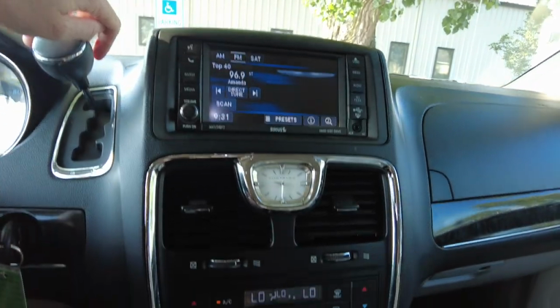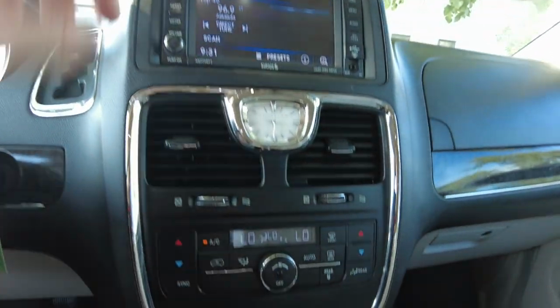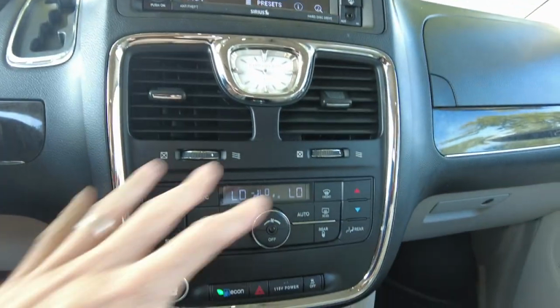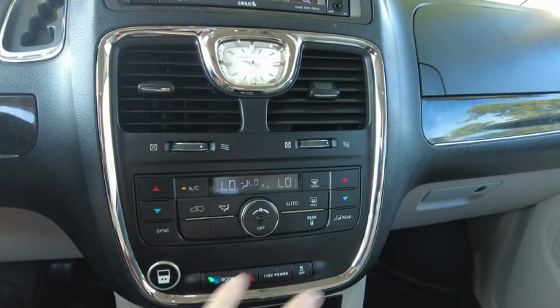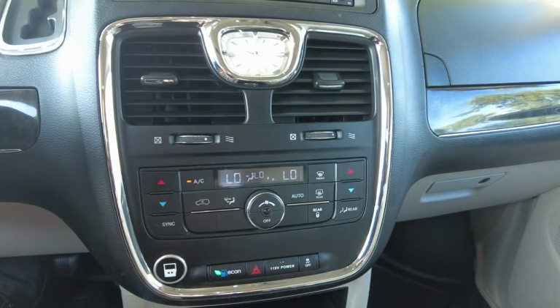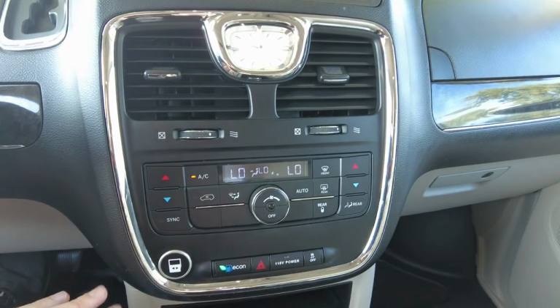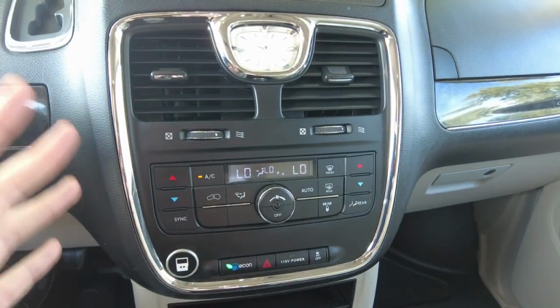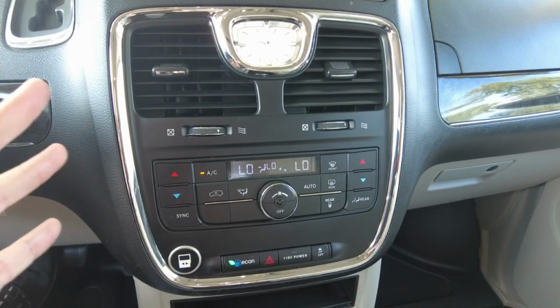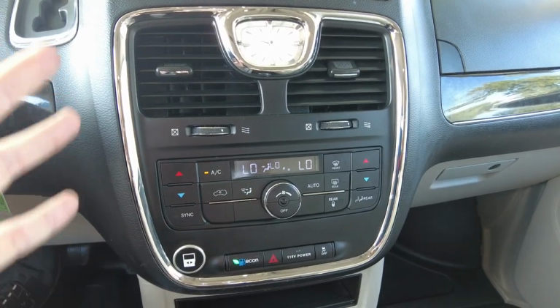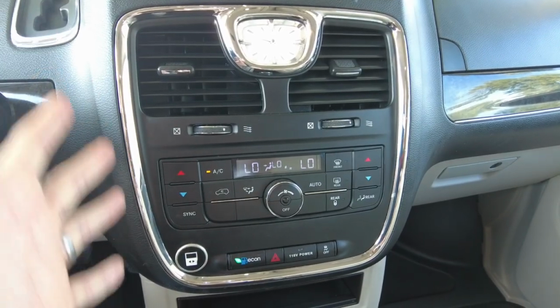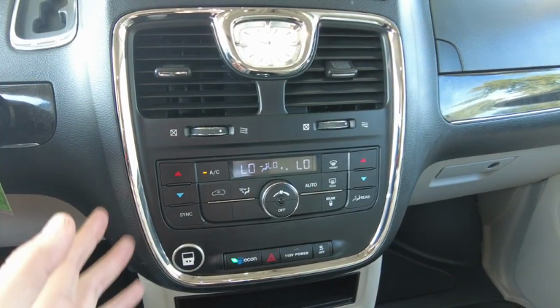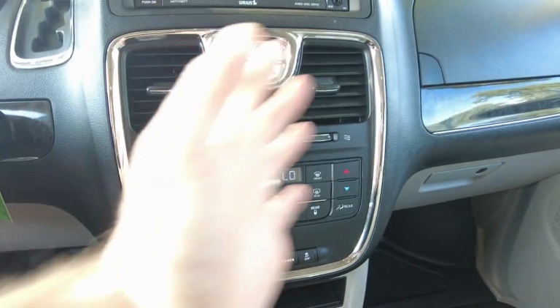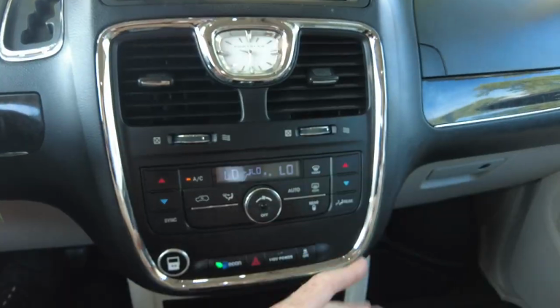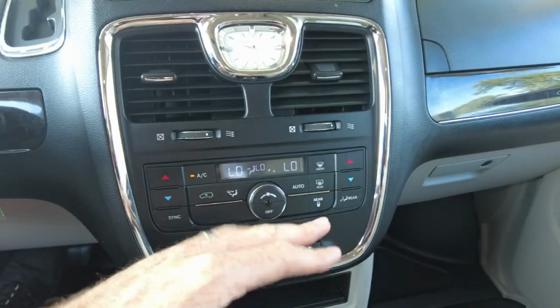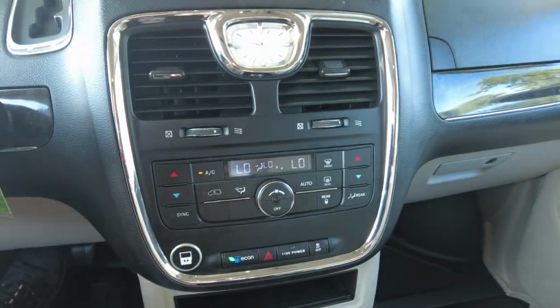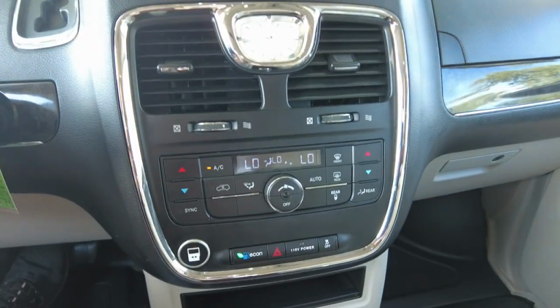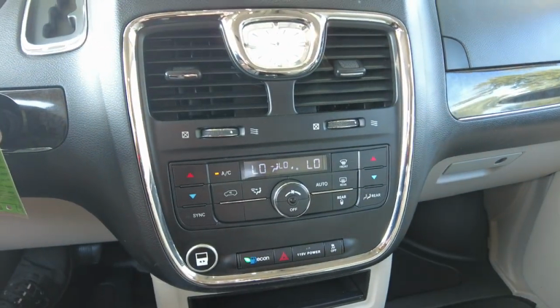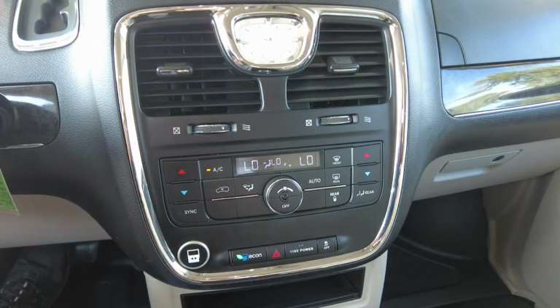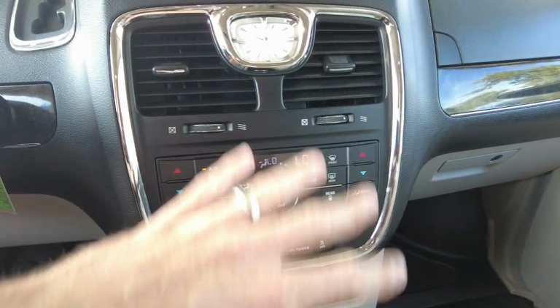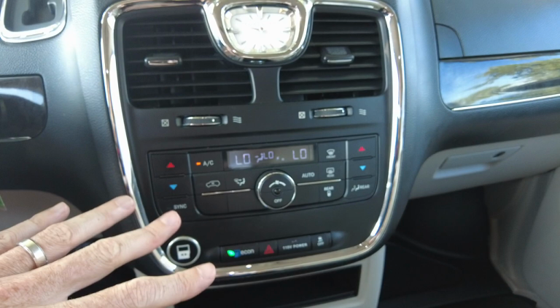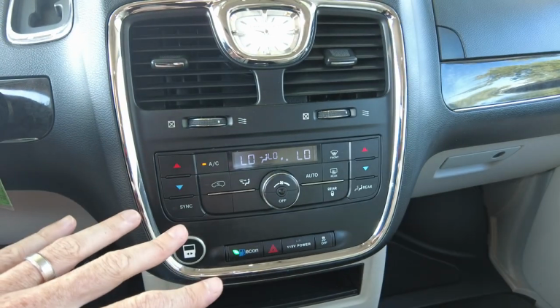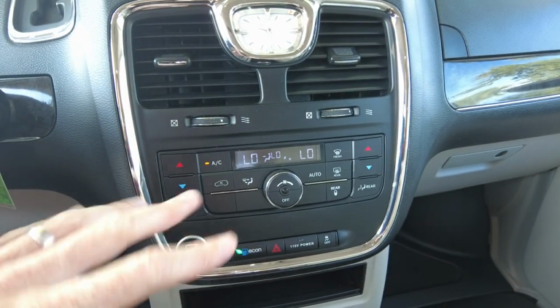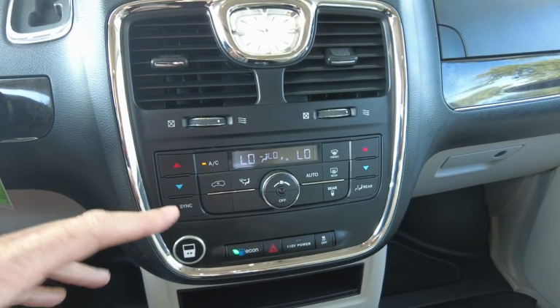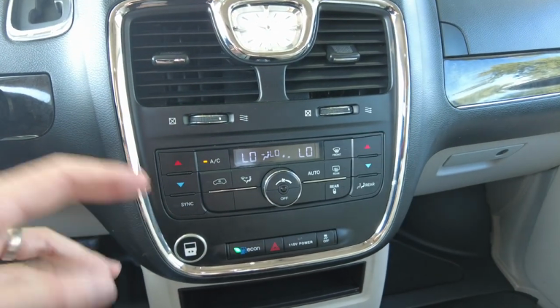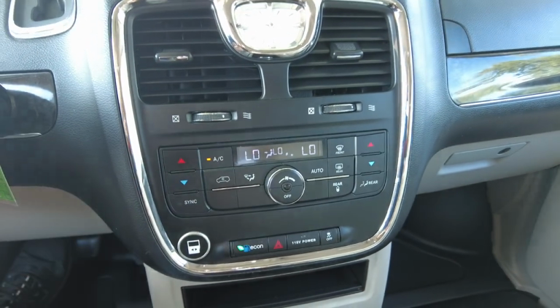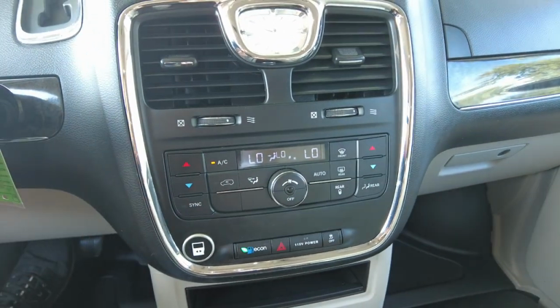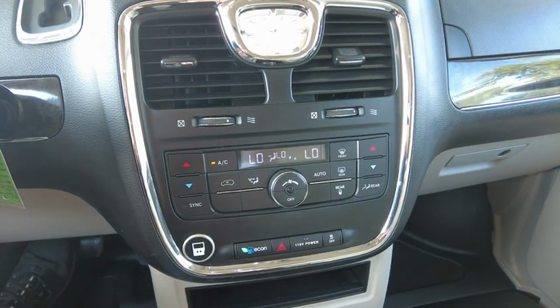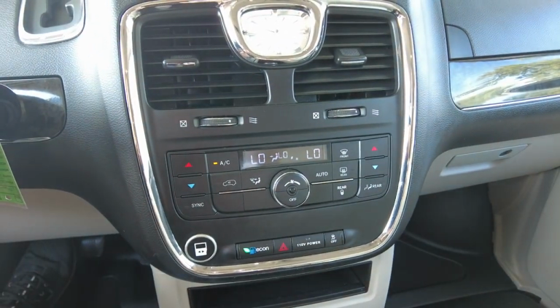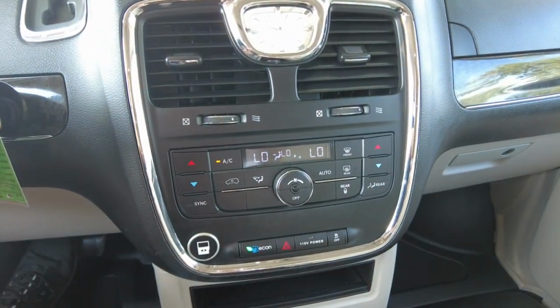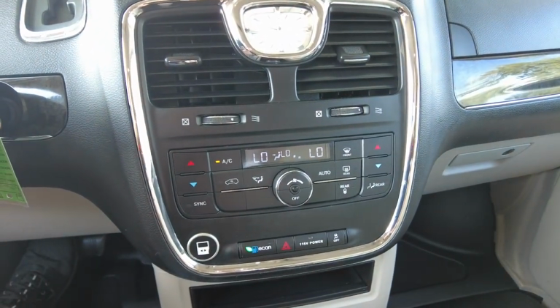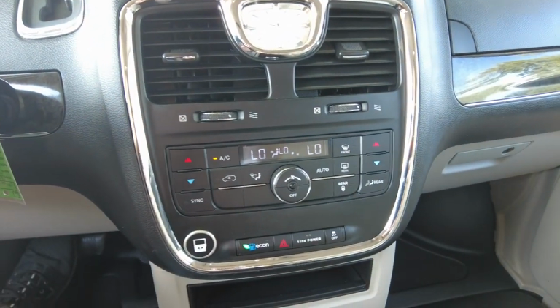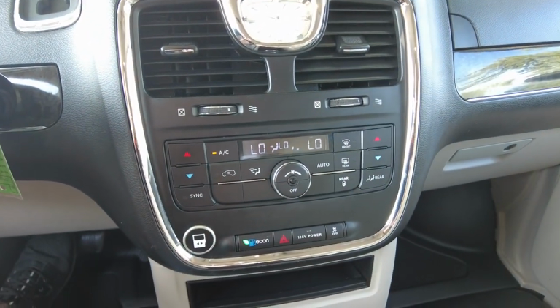Down through here you have your heating and air conditioning controls. There are three zones in this van: the driver zone, the passenger zone, and the rear zone — all controlled right here. The rear zone can also be independently controlled from the back of the van, as I showed you earlier.